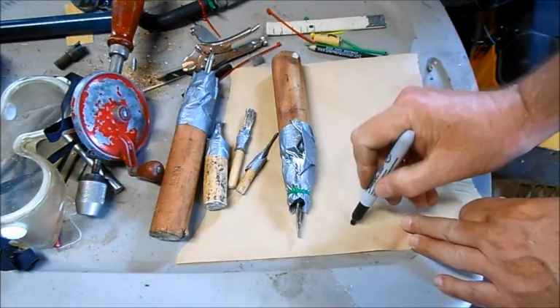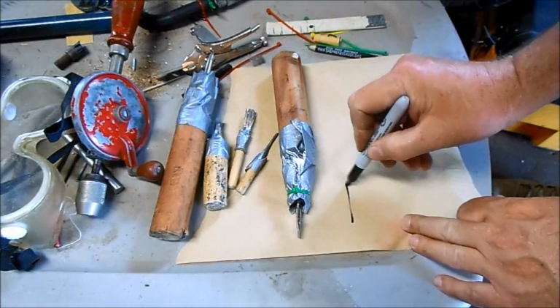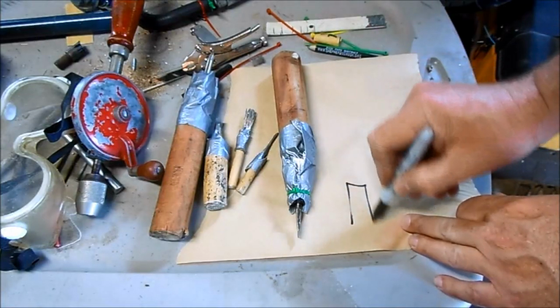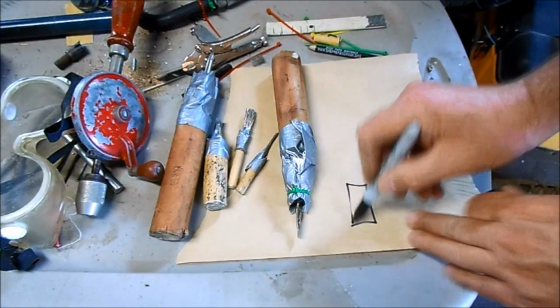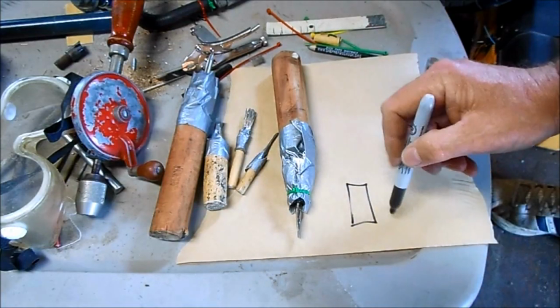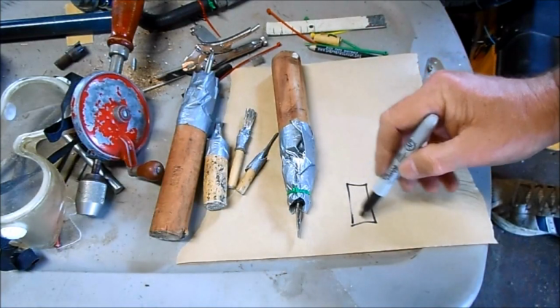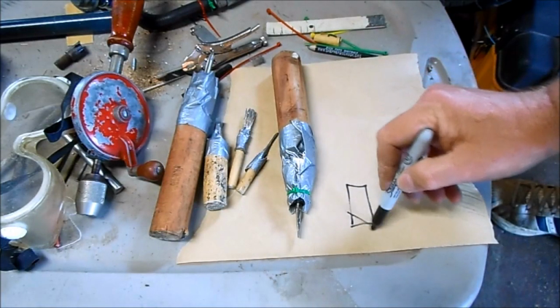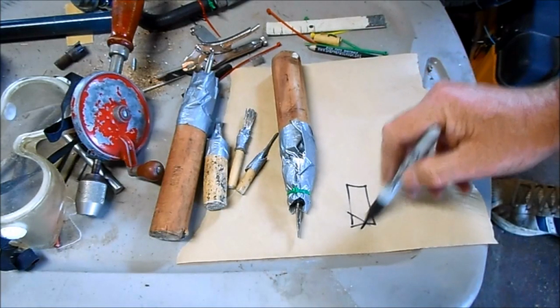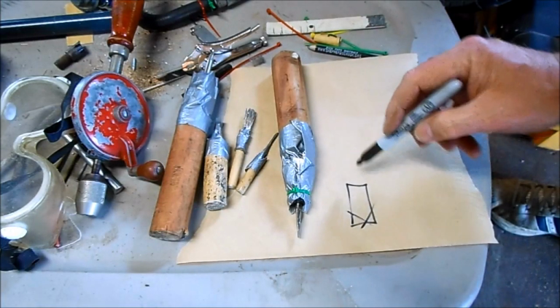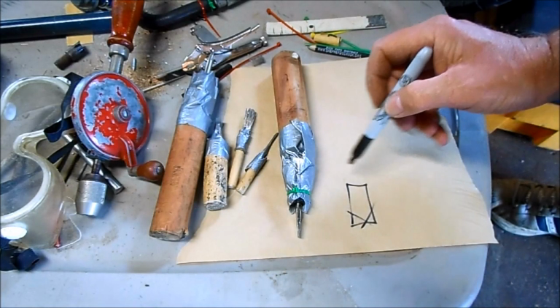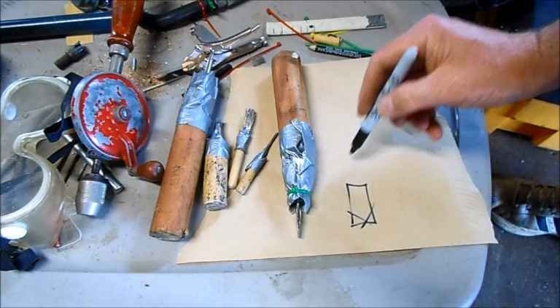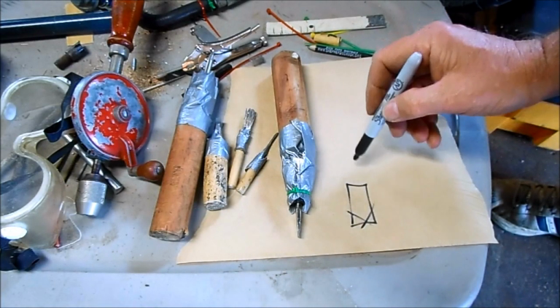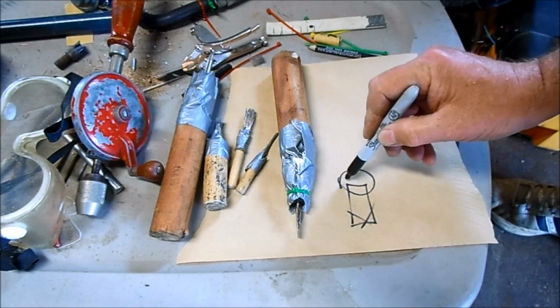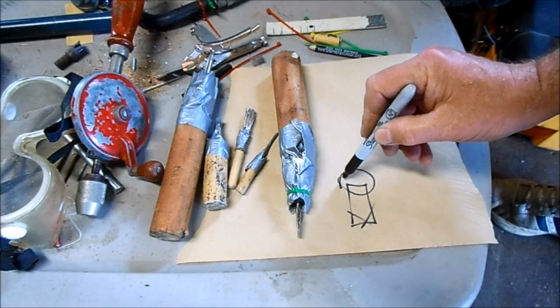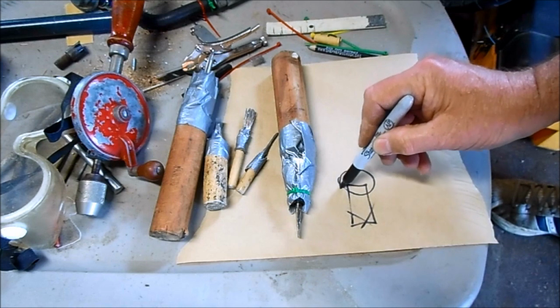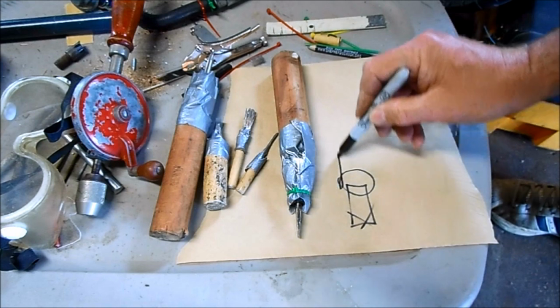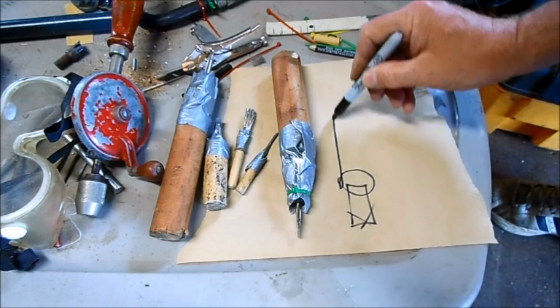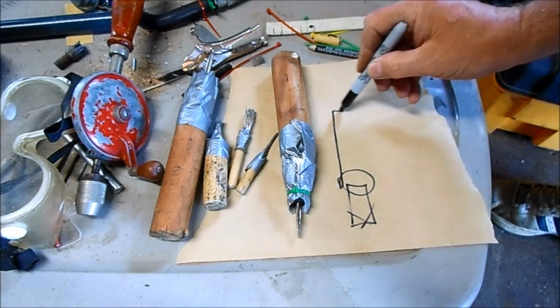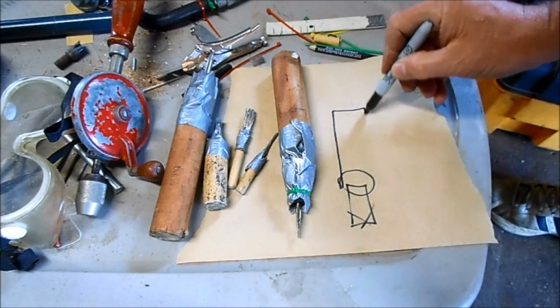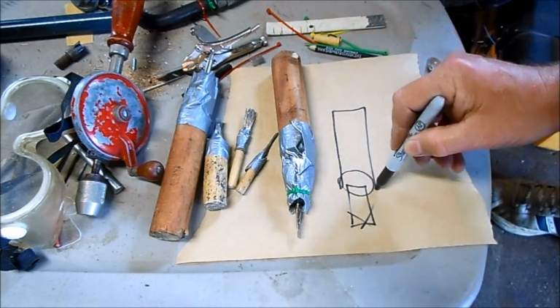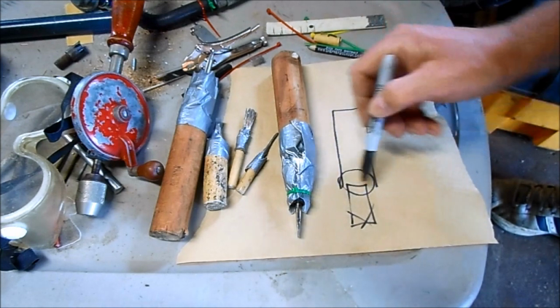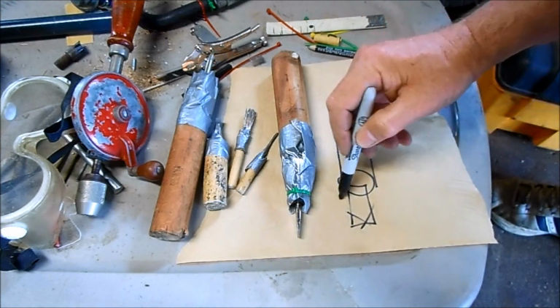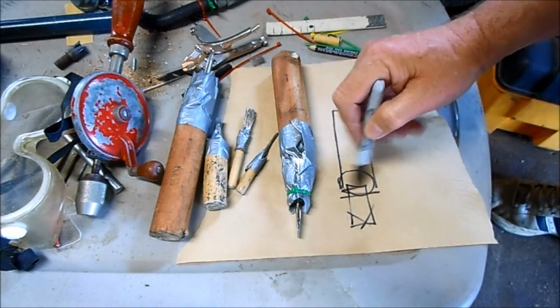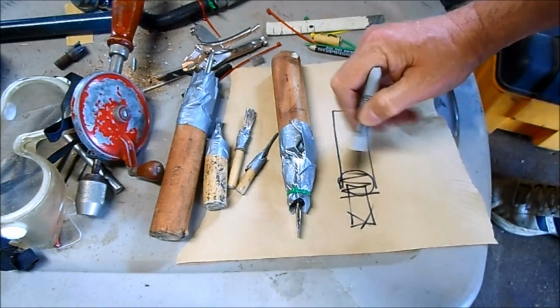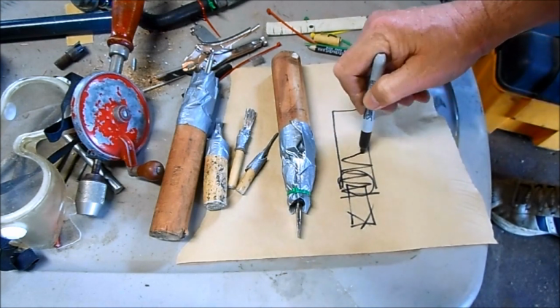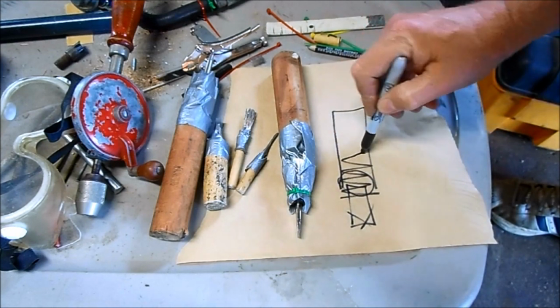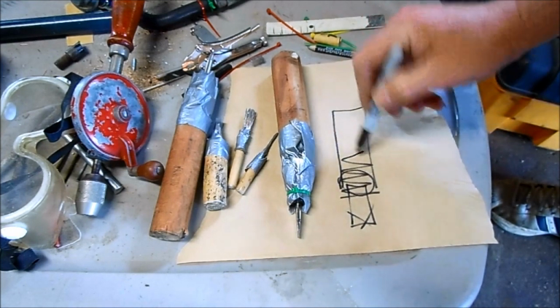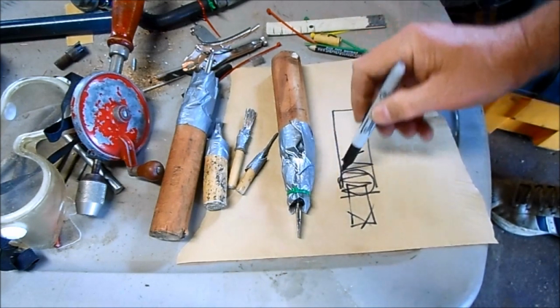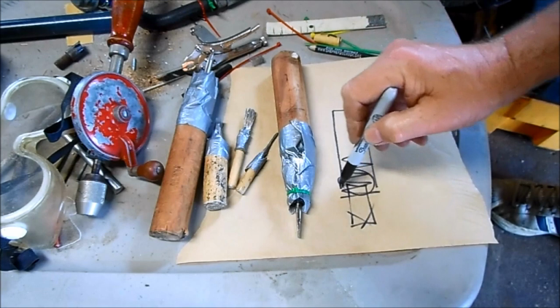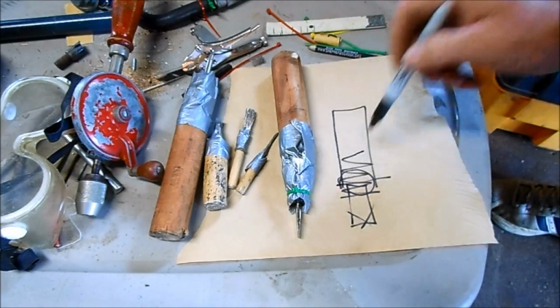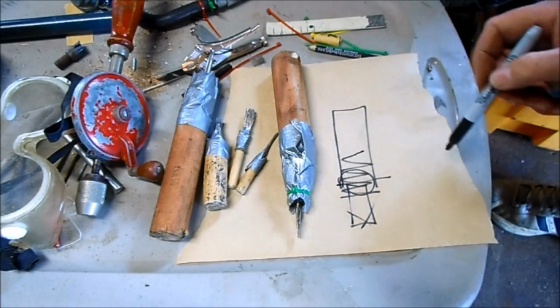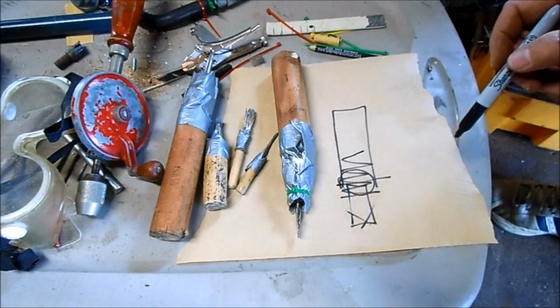I start with a piece of metal and cut that down into a bit, cement it to the wood handle, then wrap it with some assembly tape and put a zip tie over it.